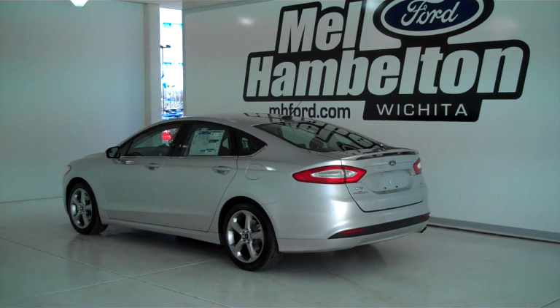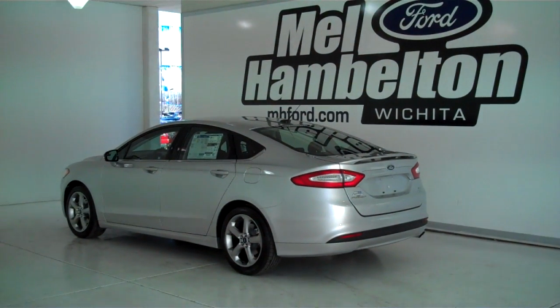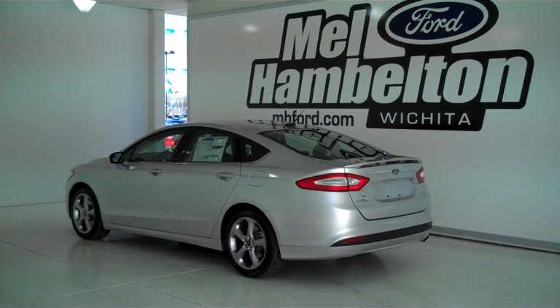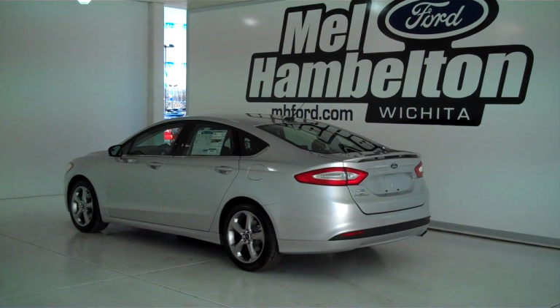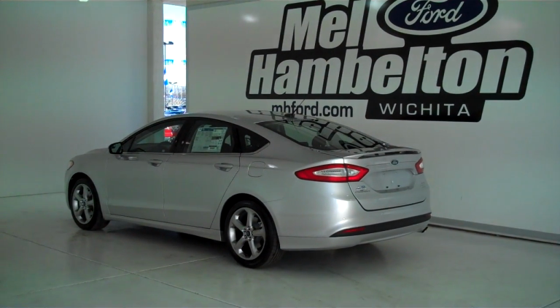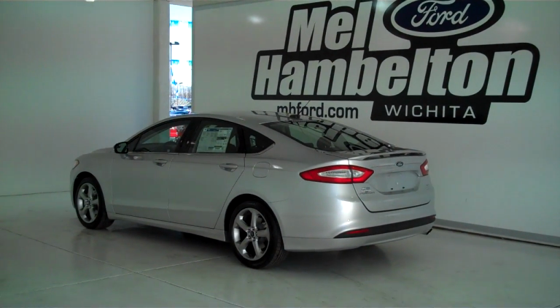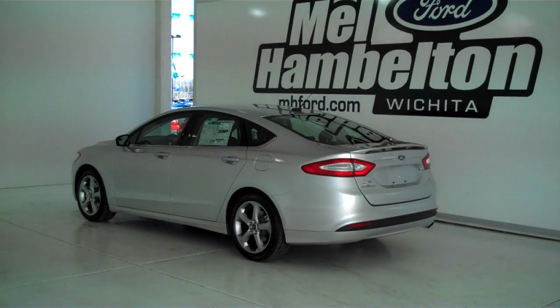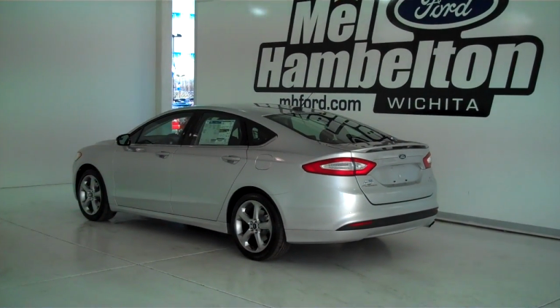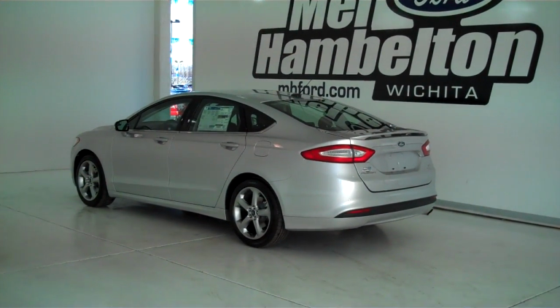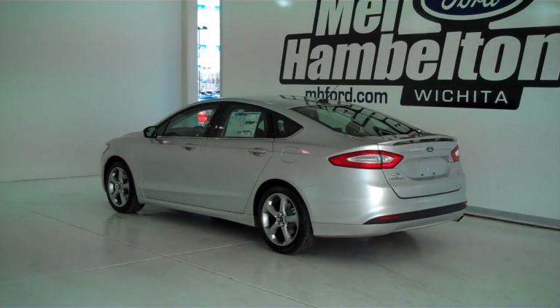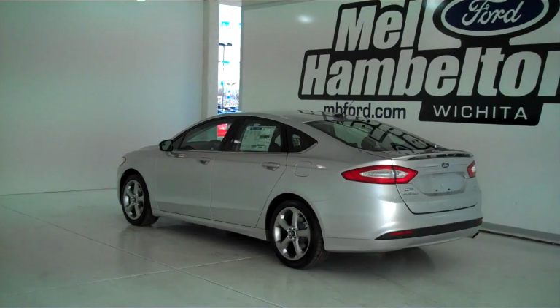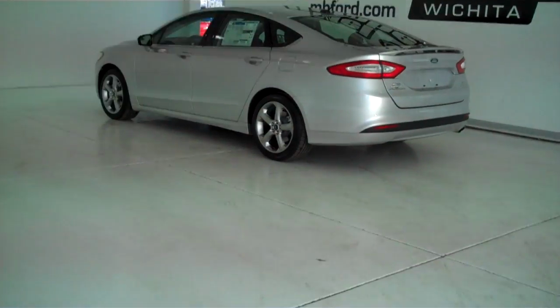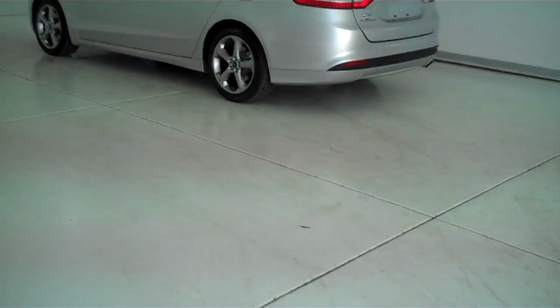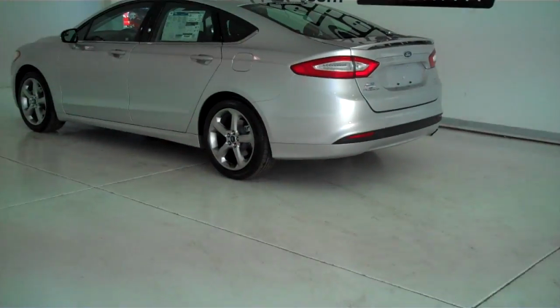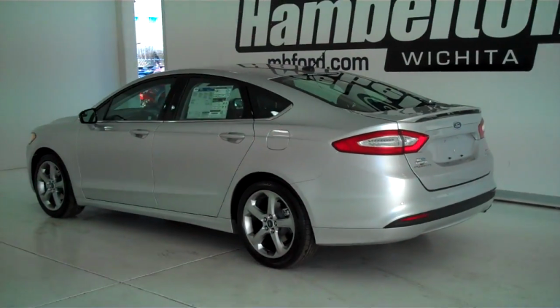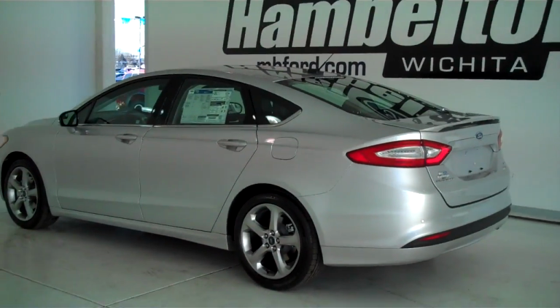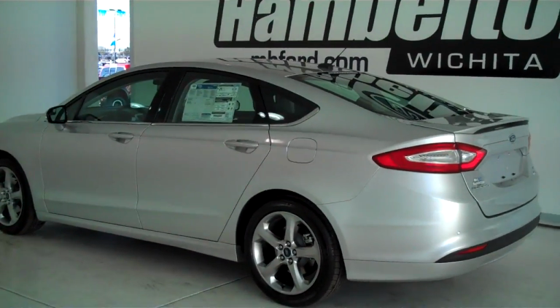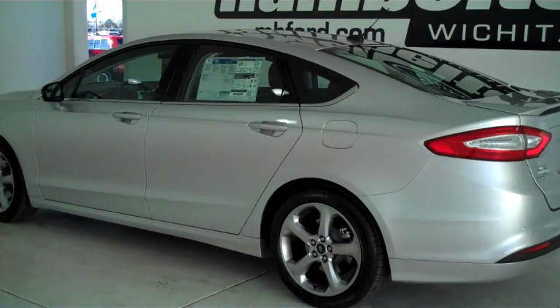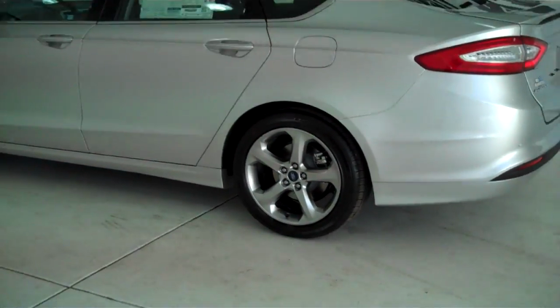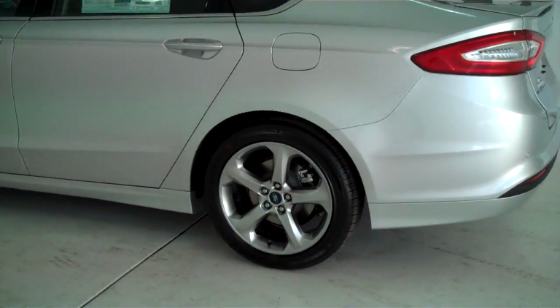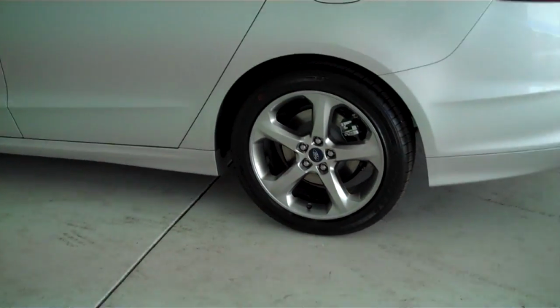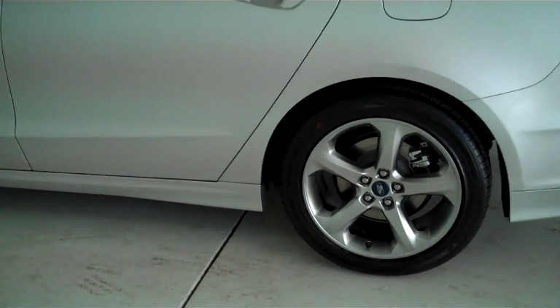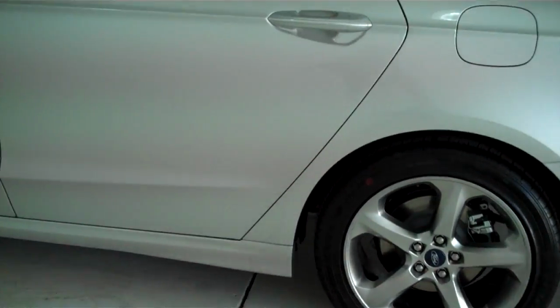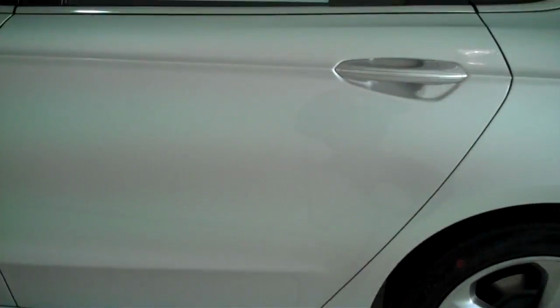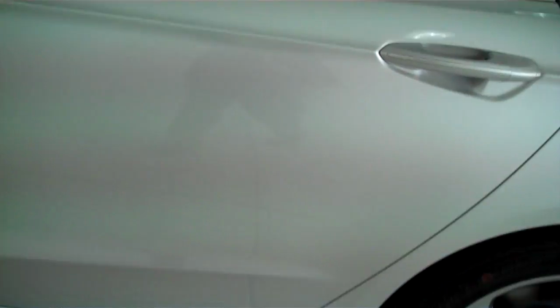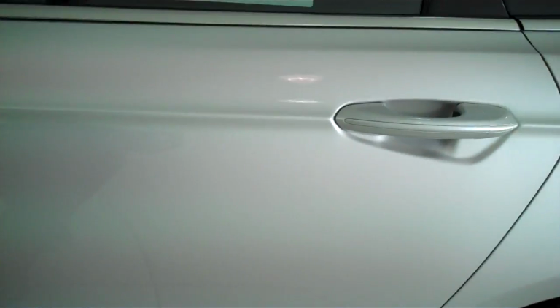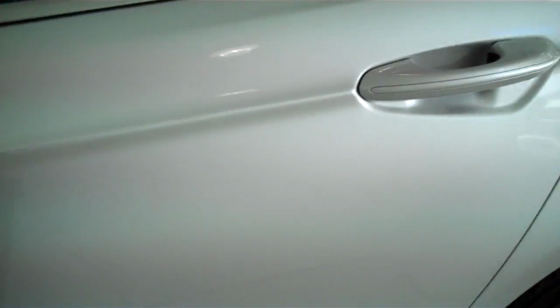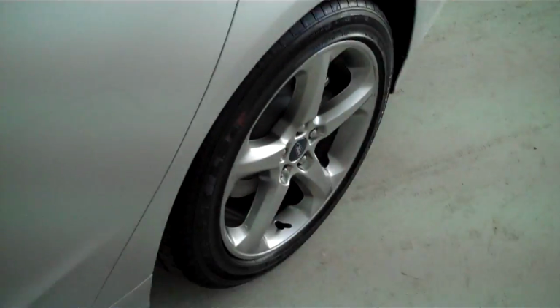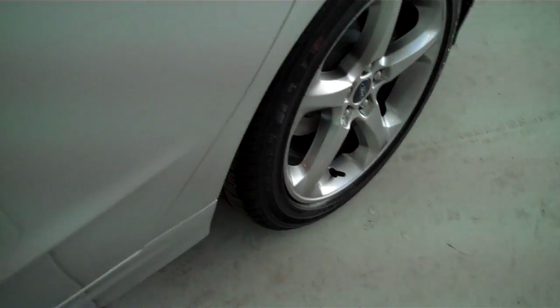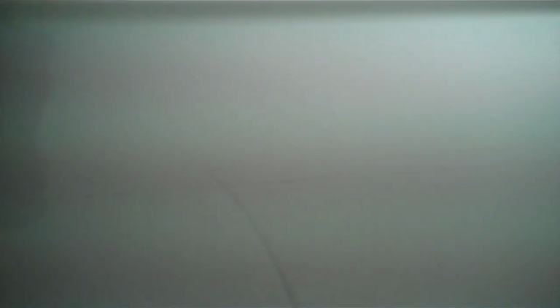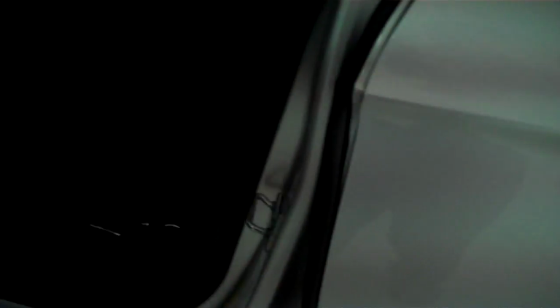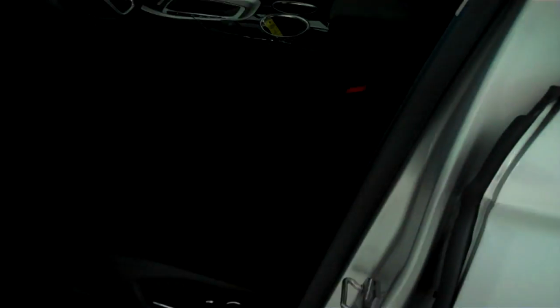131002 is a brand new 2013 Ford Fusion SE. It is silver metallic in color, has the factory alloy wheels, and it's got the black cloth interior with bucket seats and console.